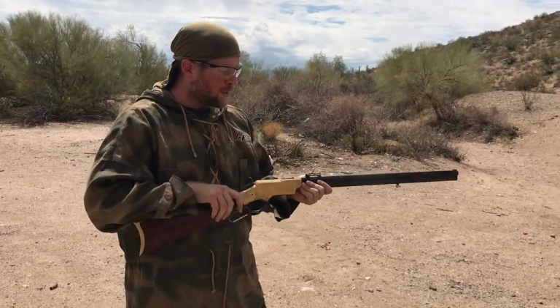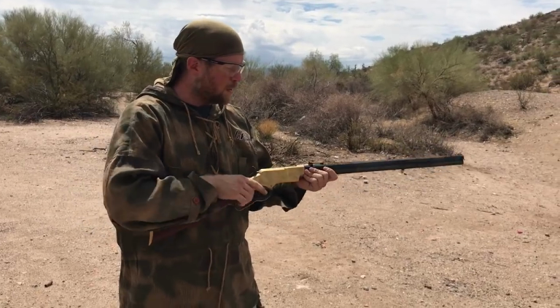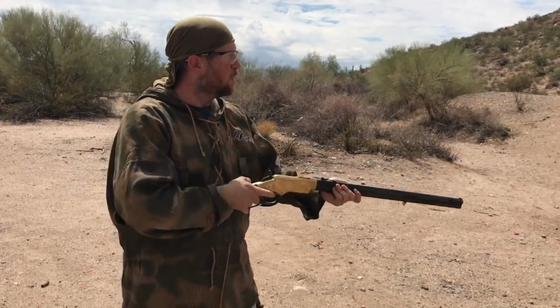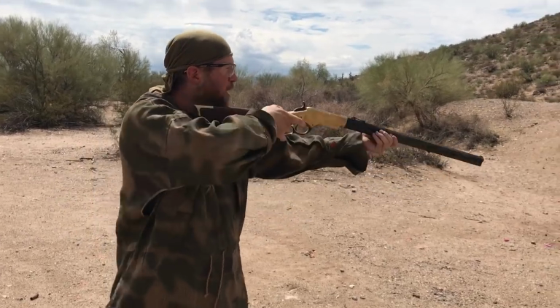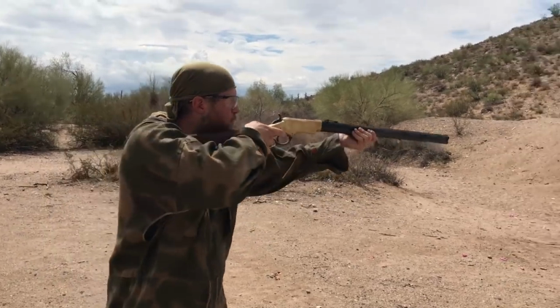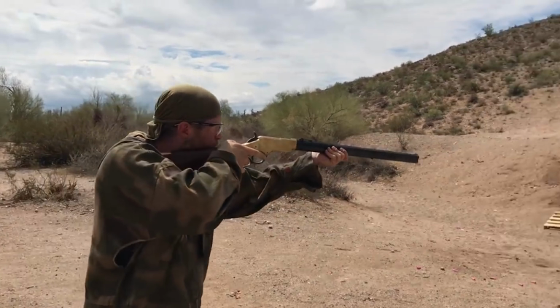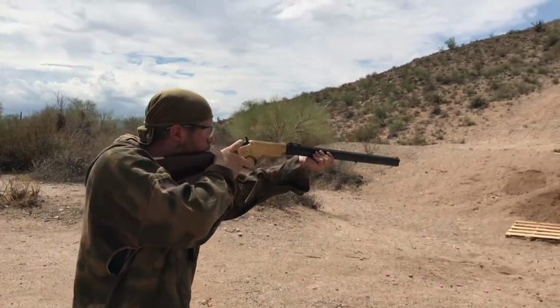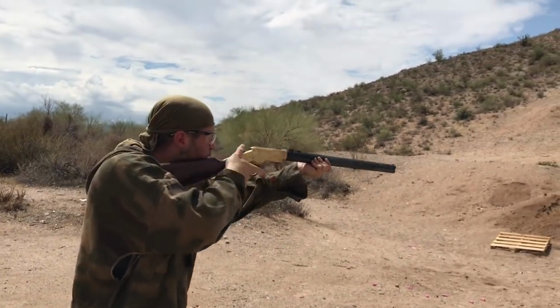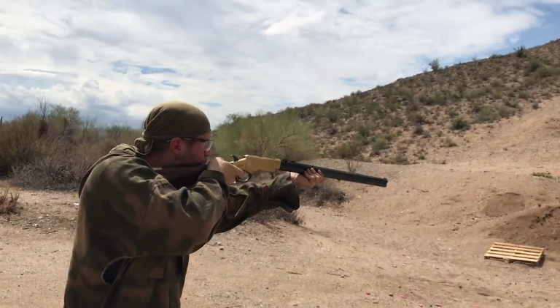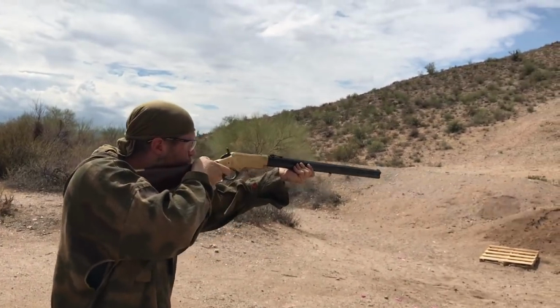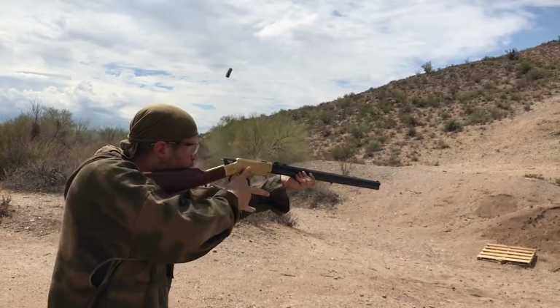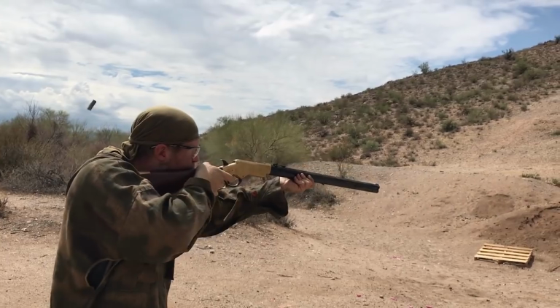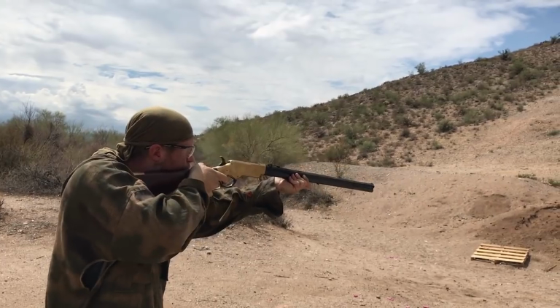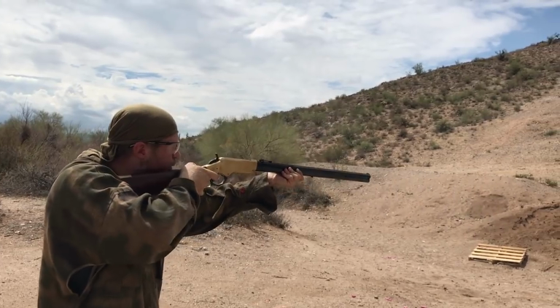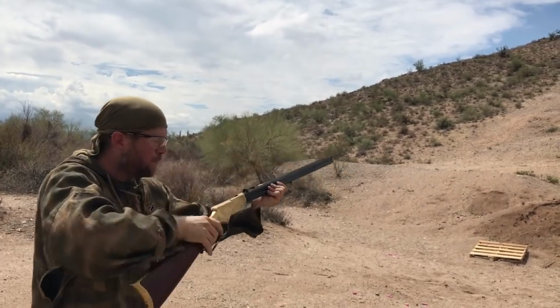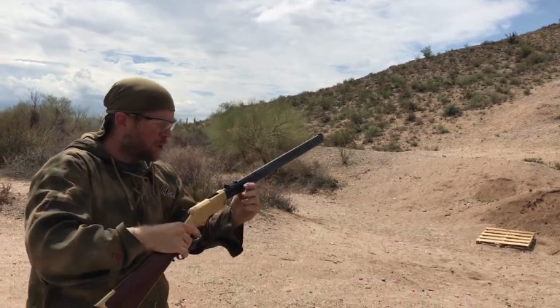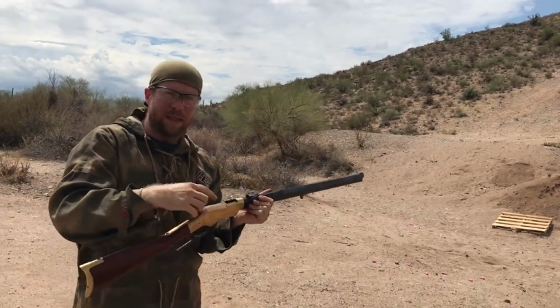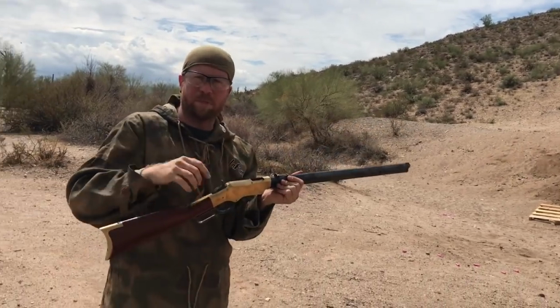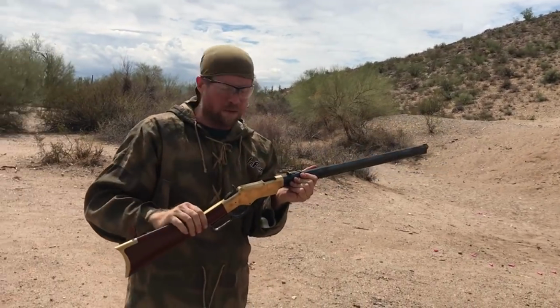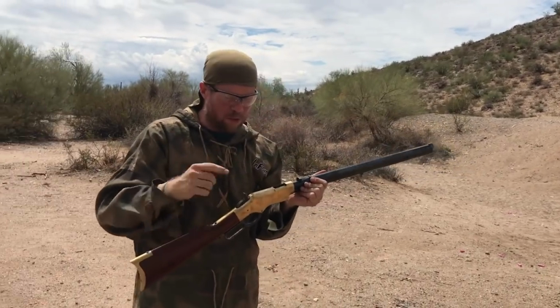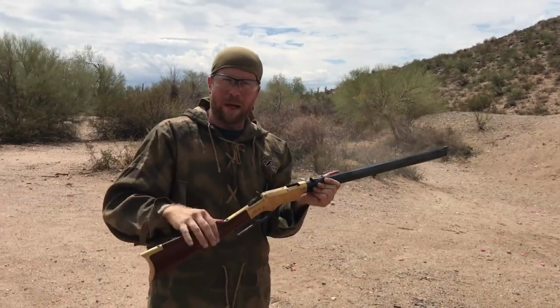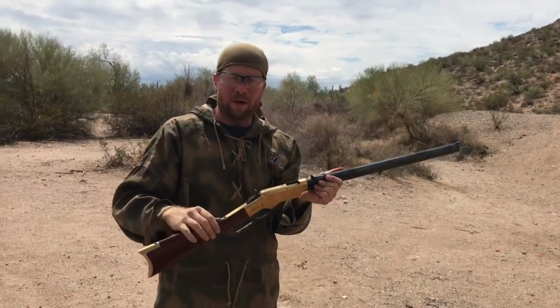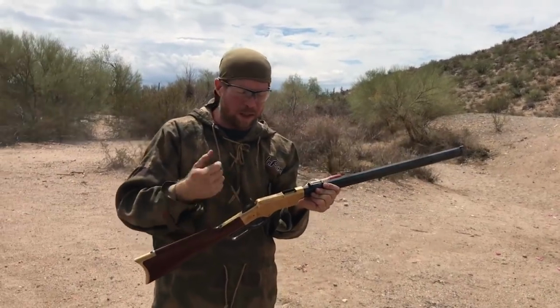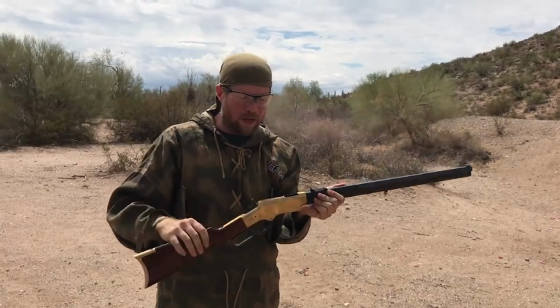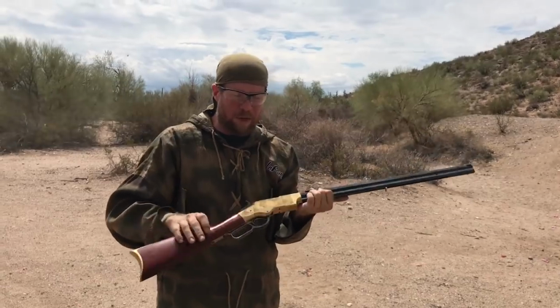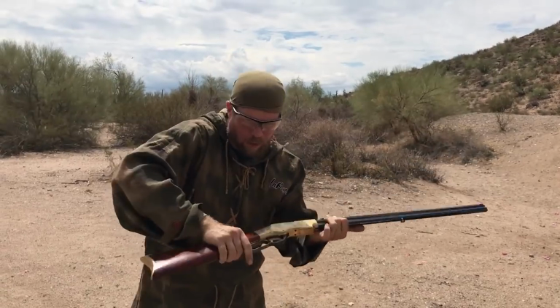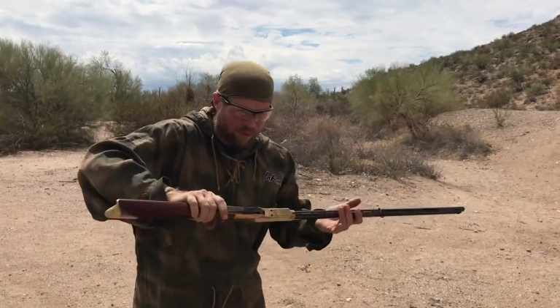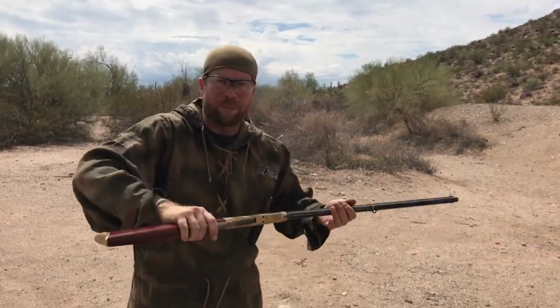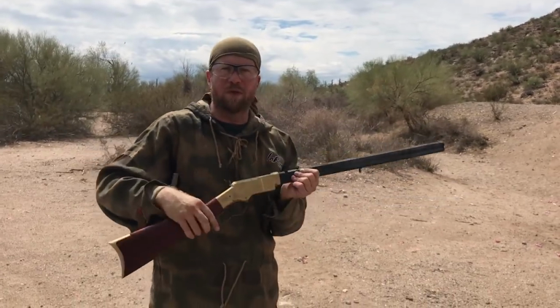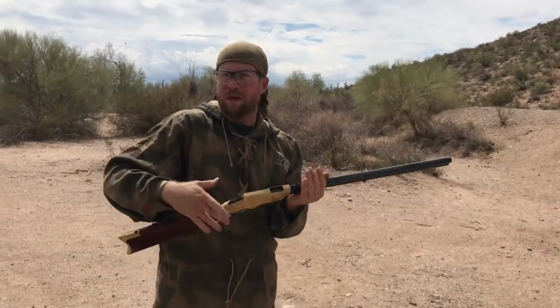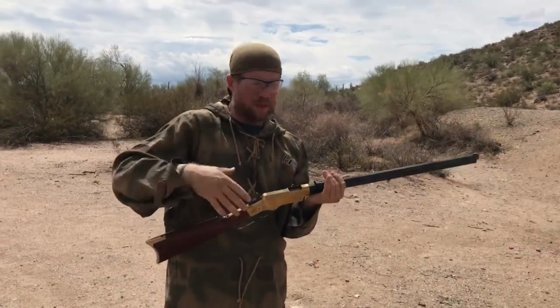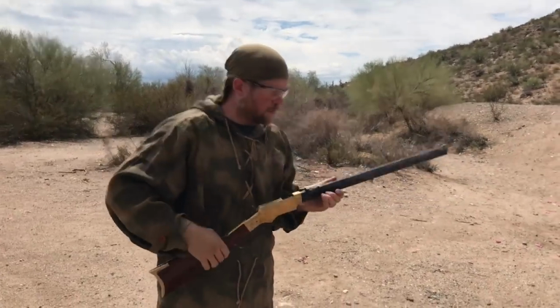We've got 10 rounds — let me go ahead and fire two of them just to prove the gun's working. Okay, I'm going to leave it with a spent round in the chamber, hammer down, and that's how we'll mud it — like you're running through the field and drop it in the goo. Let's see what happens.